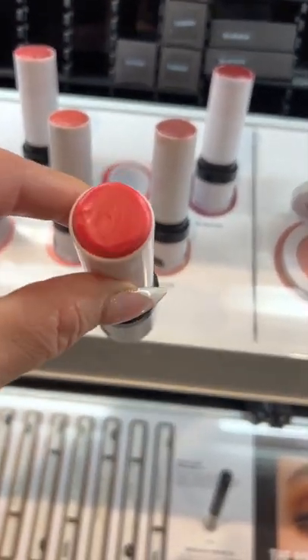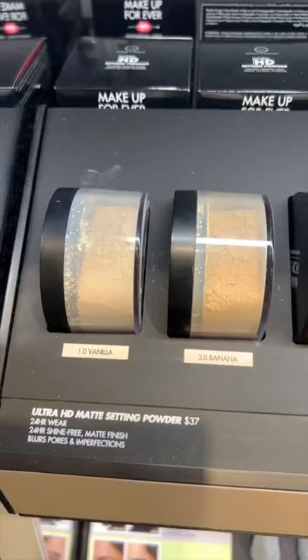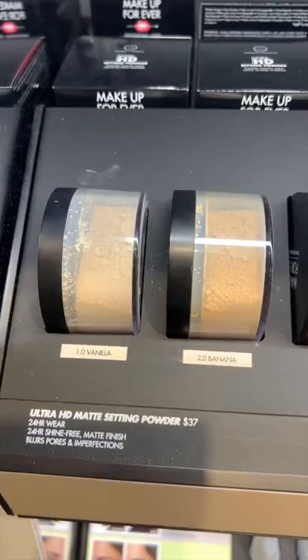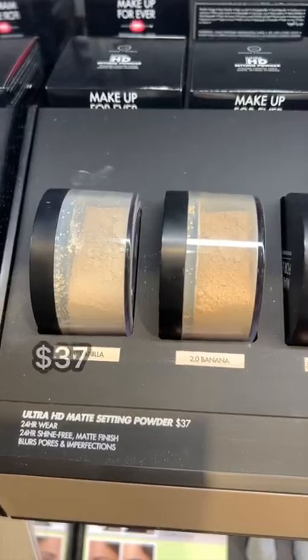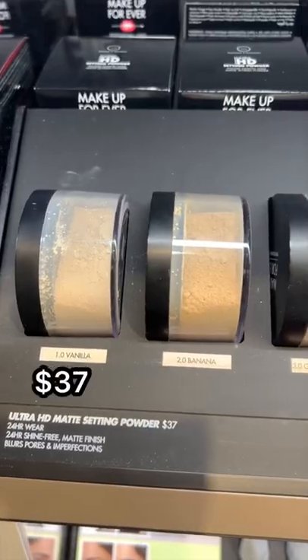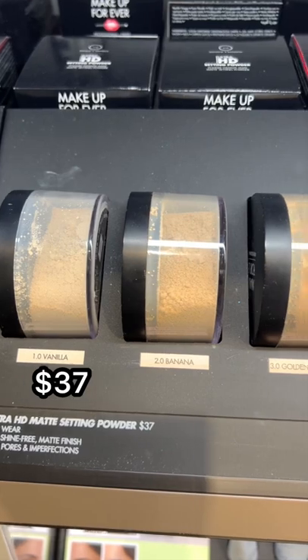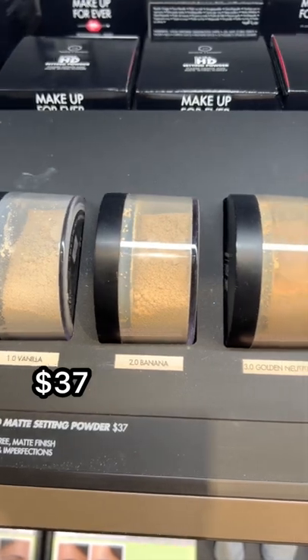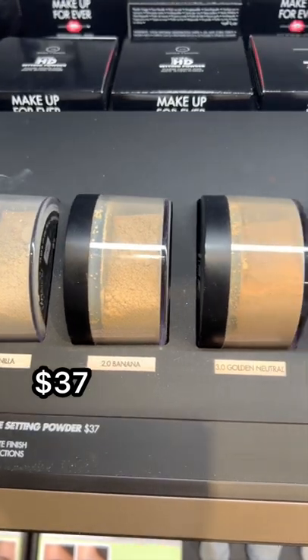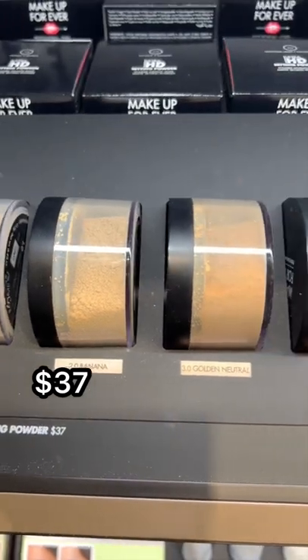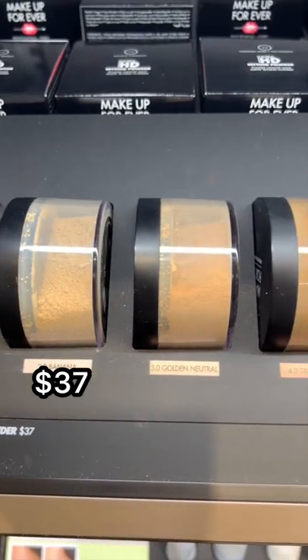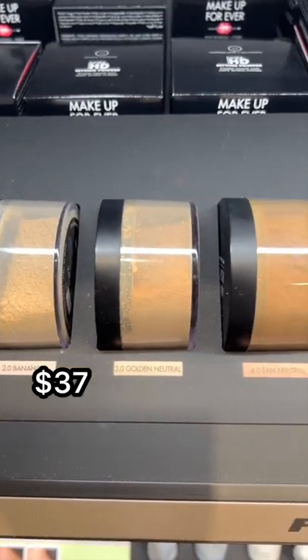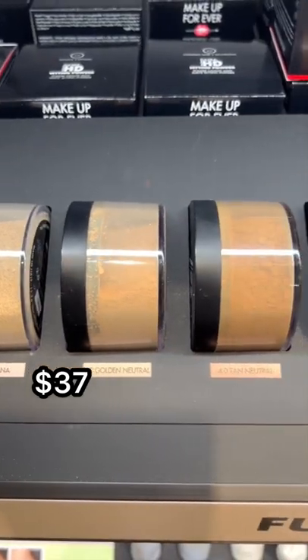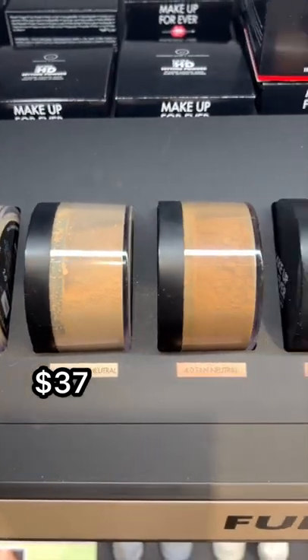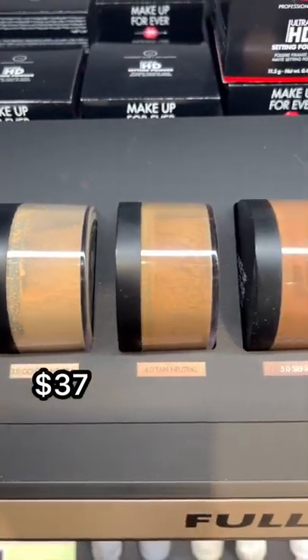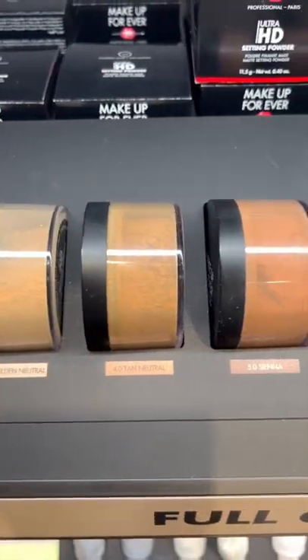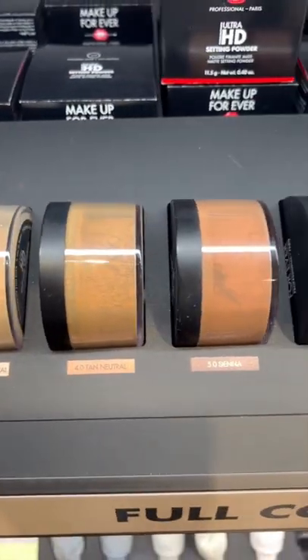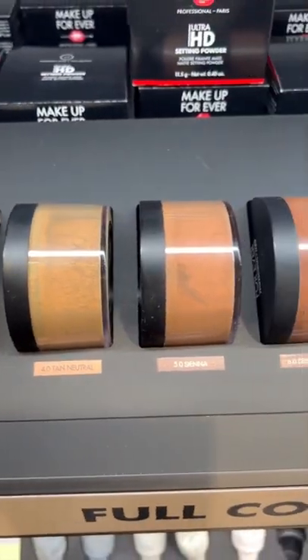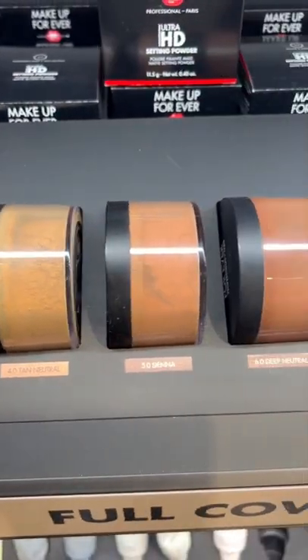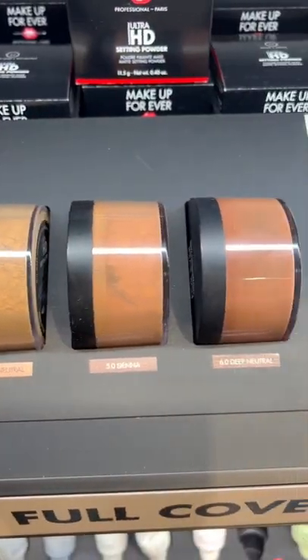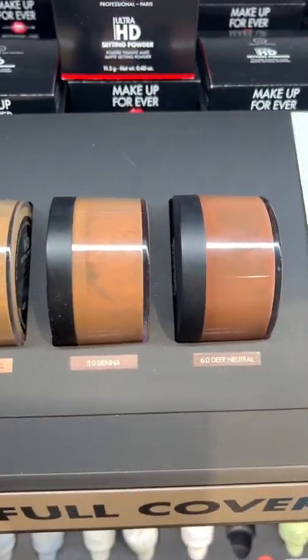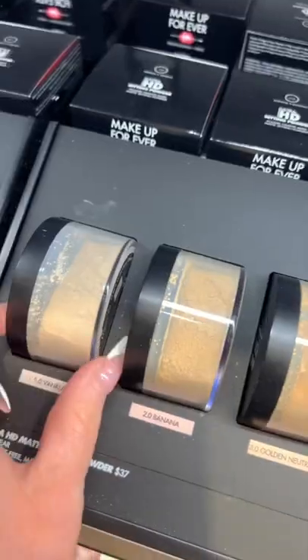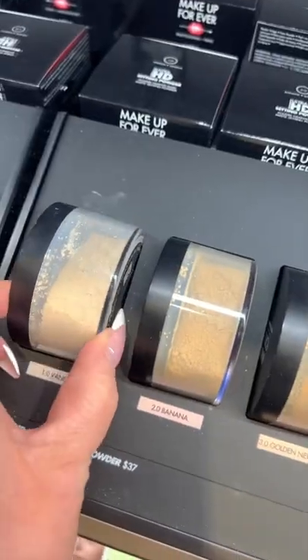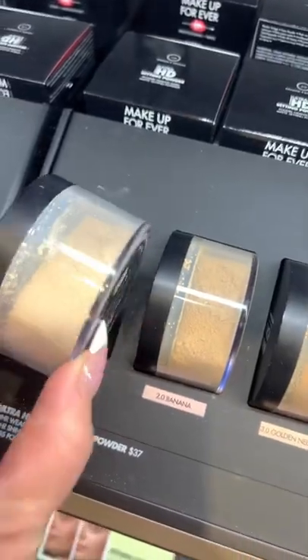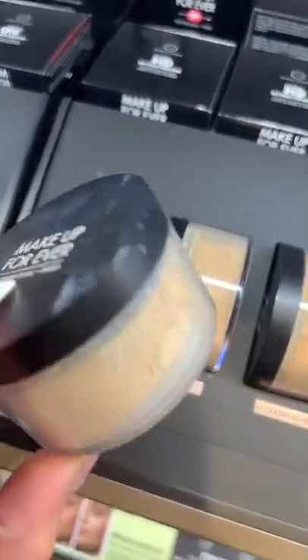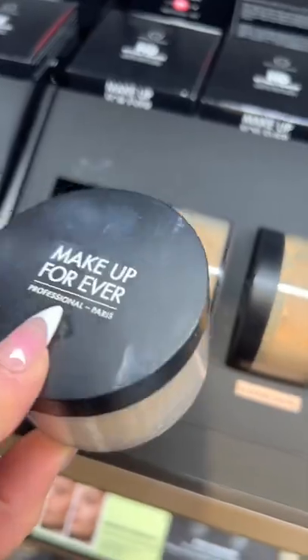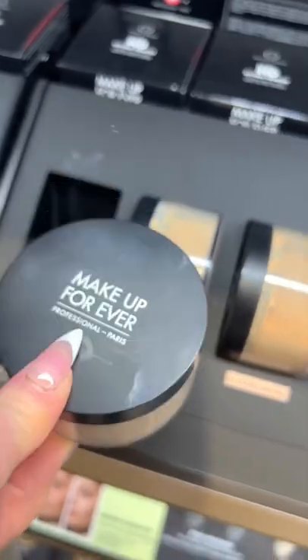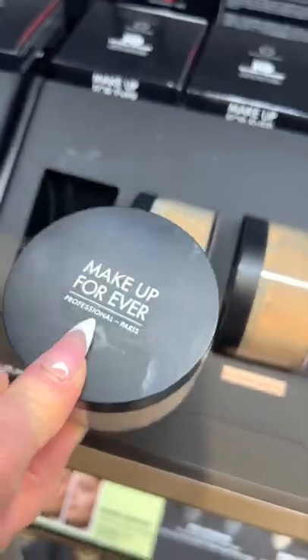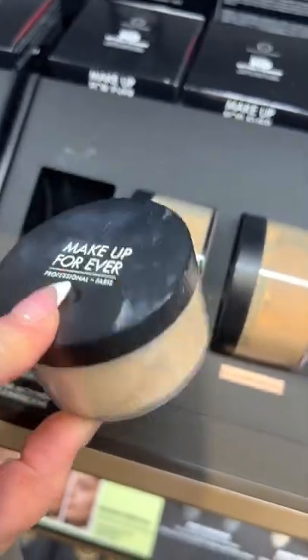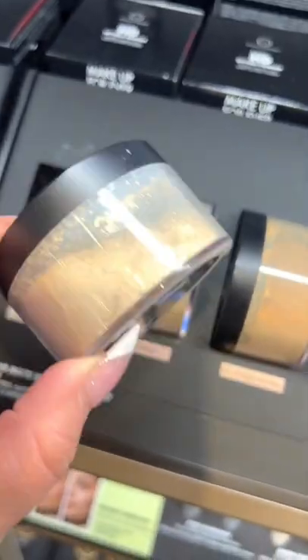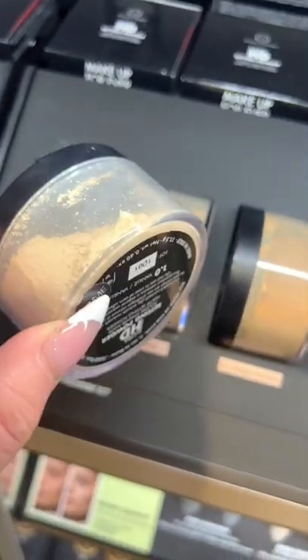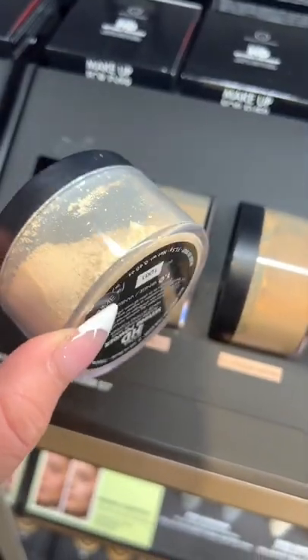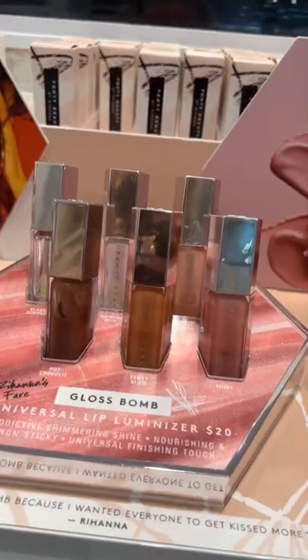If you have not yet tried the new Makeup Forever Ultra HD Setting Powders, you need to. They are literally like a filter for your skin in real life, super smoothing and blurring. I love them.